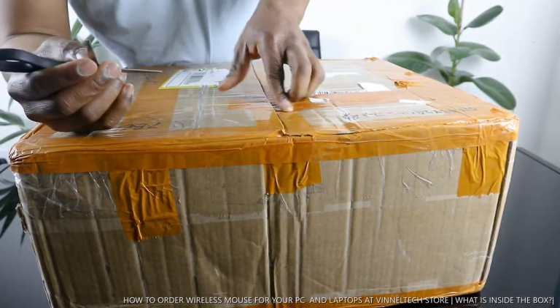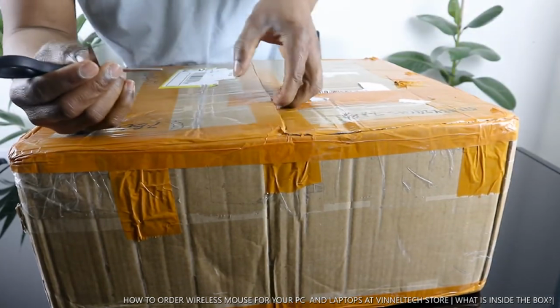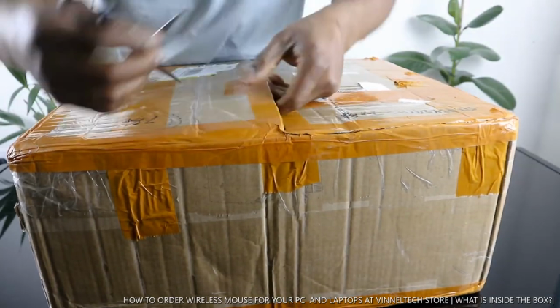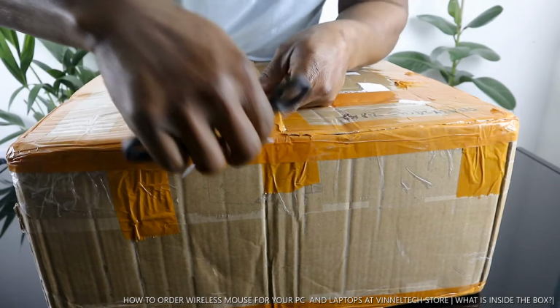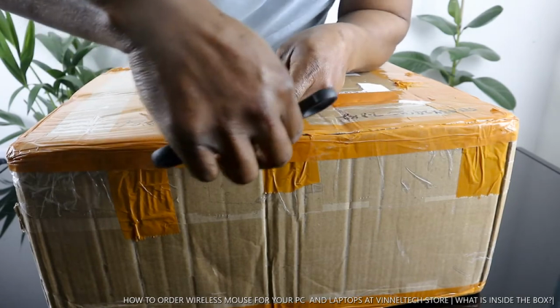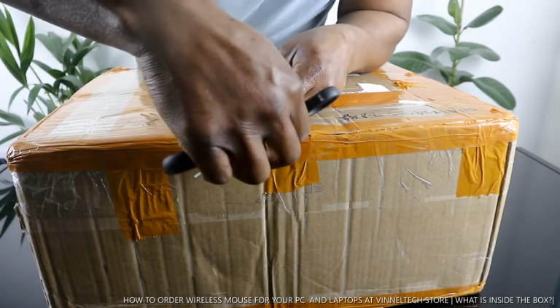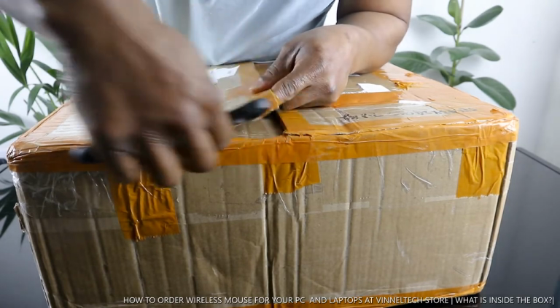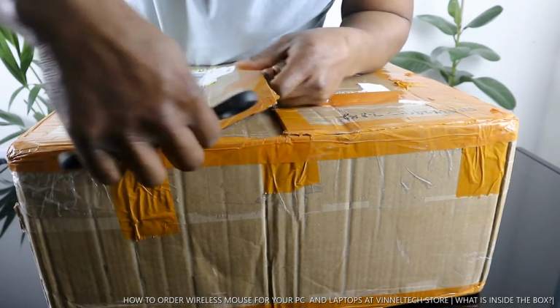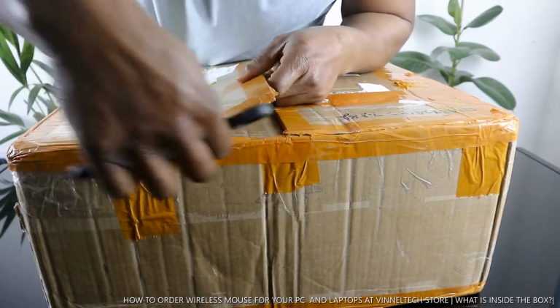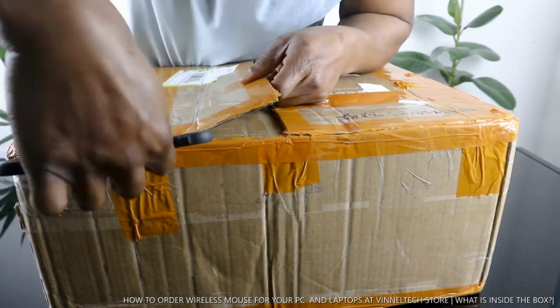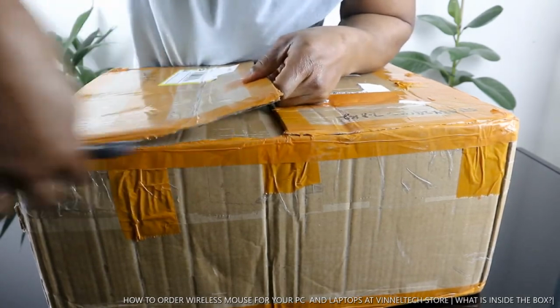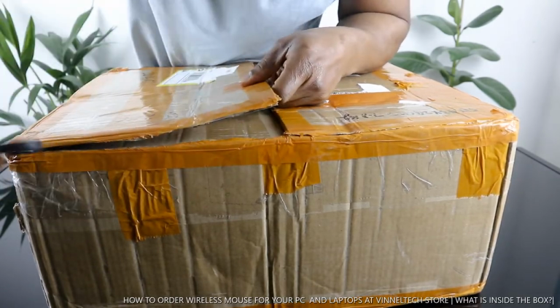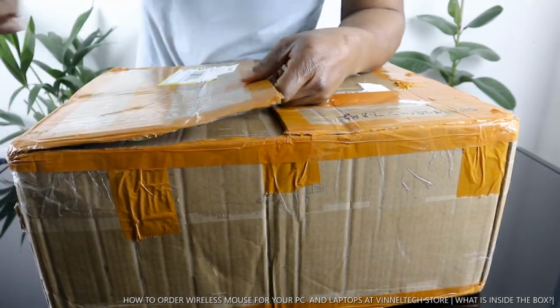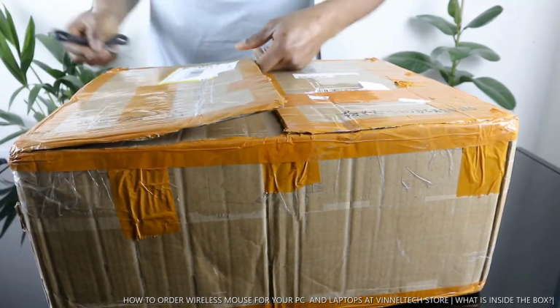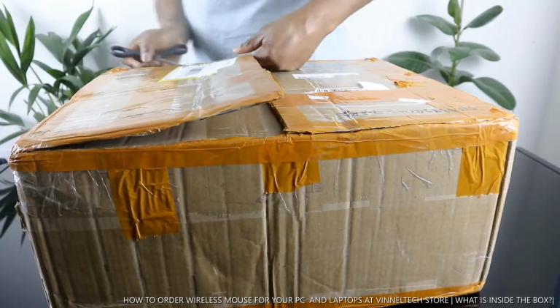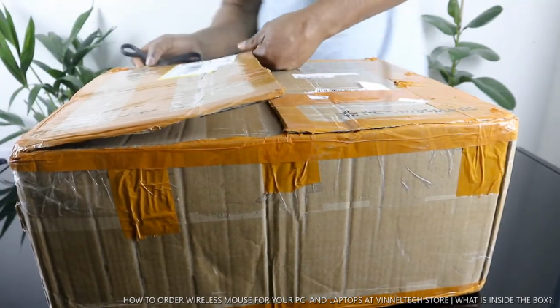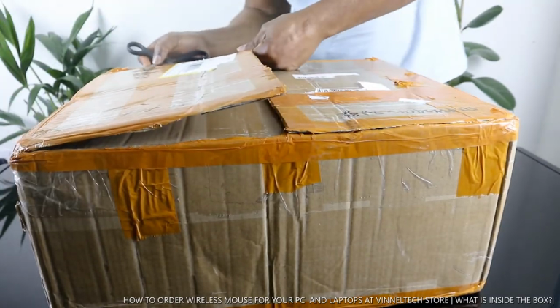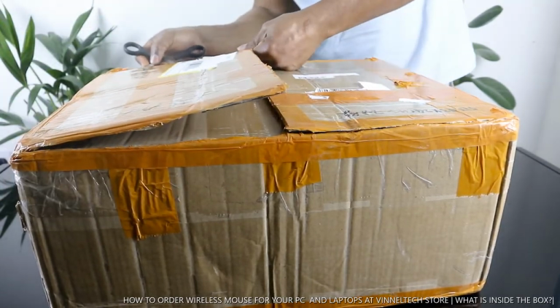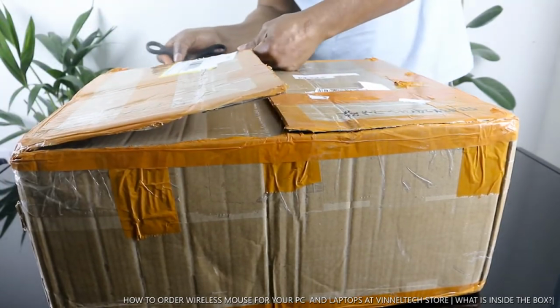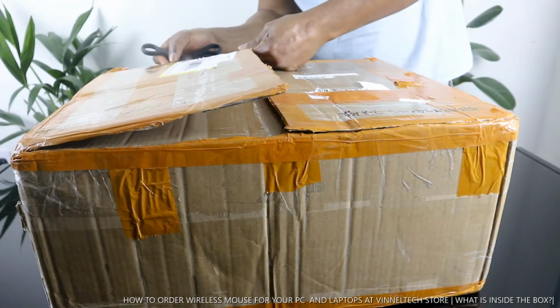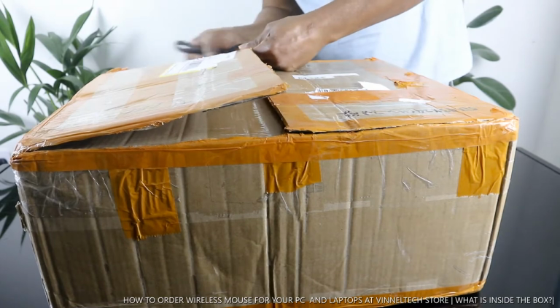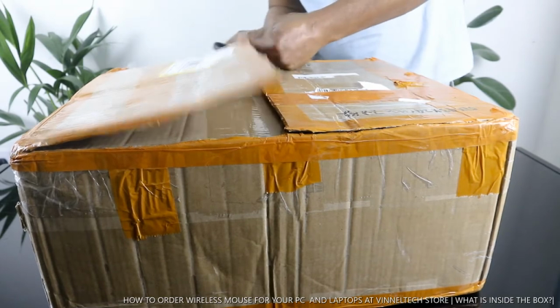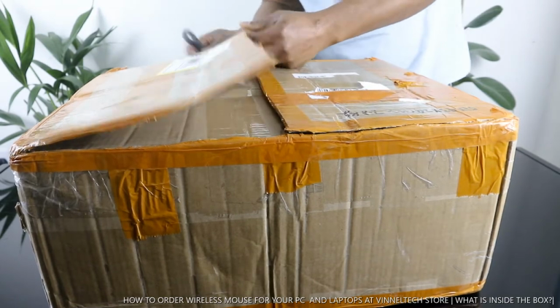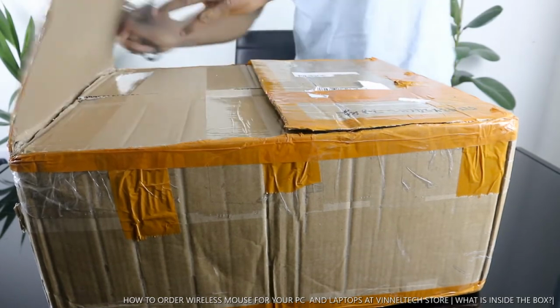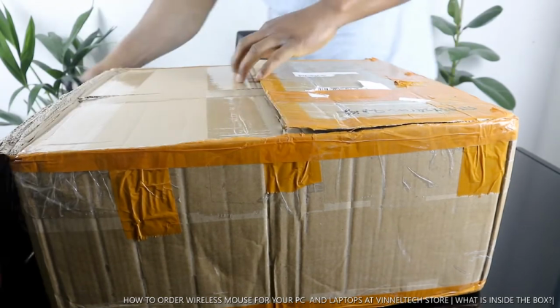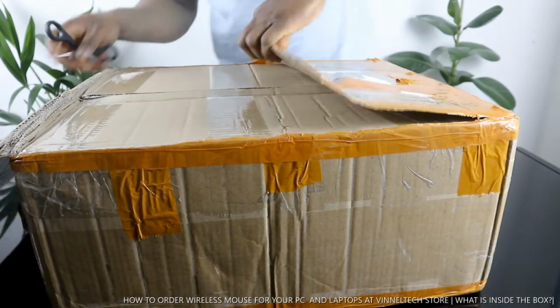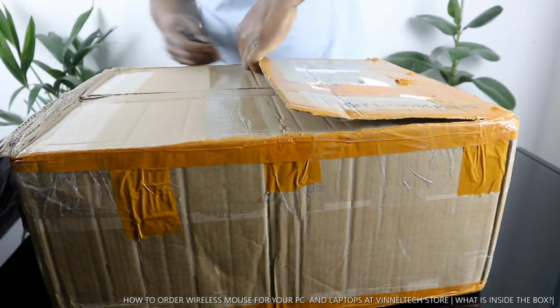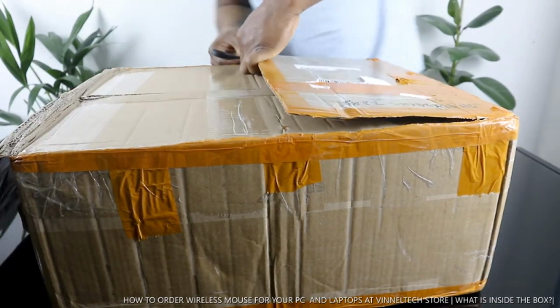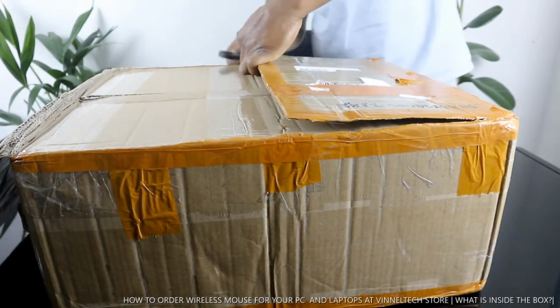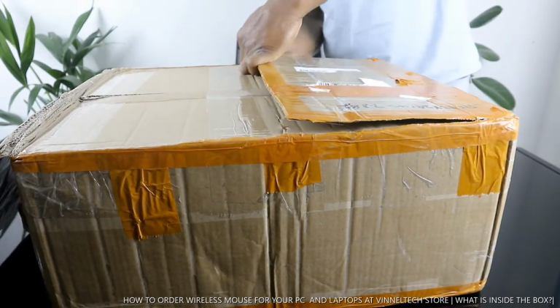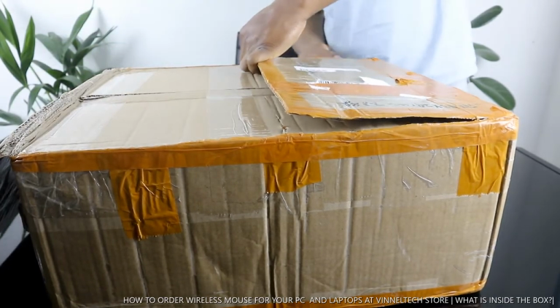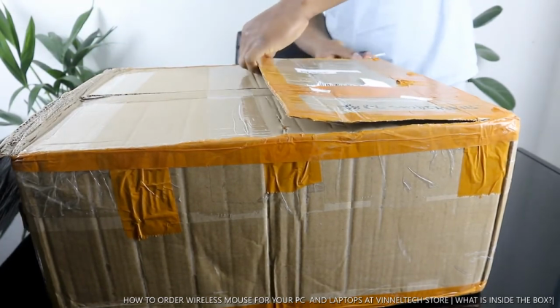Also follow us at Vinet blog for your news updates and articles. So what we're going to do is unbox this stuff.